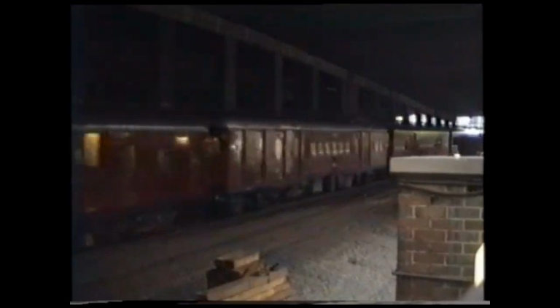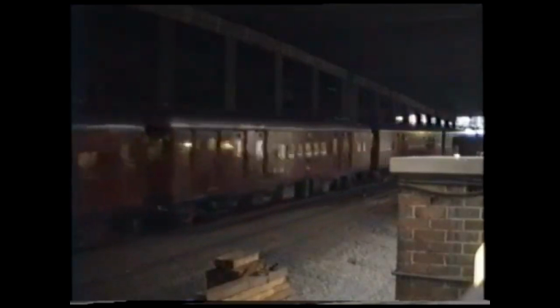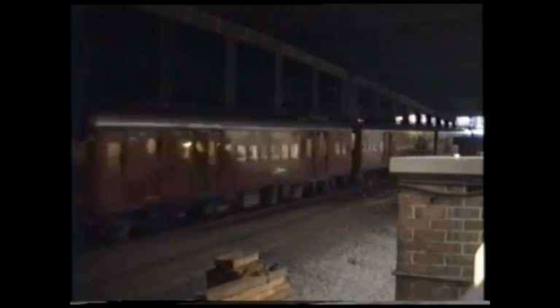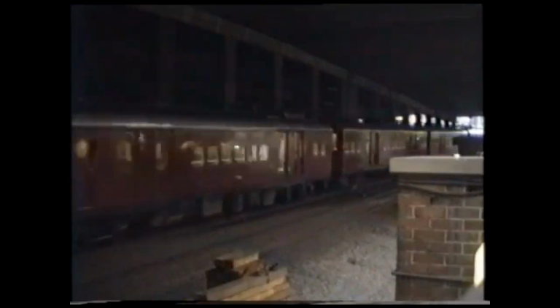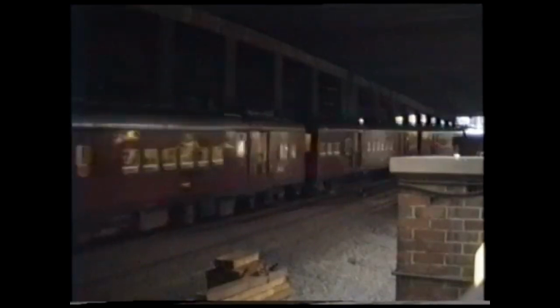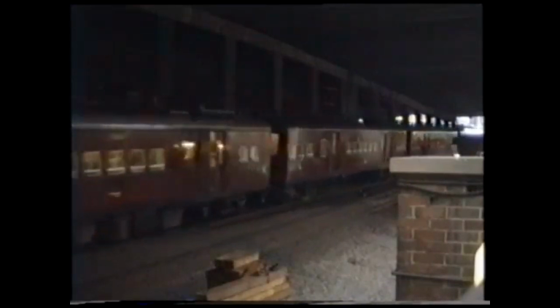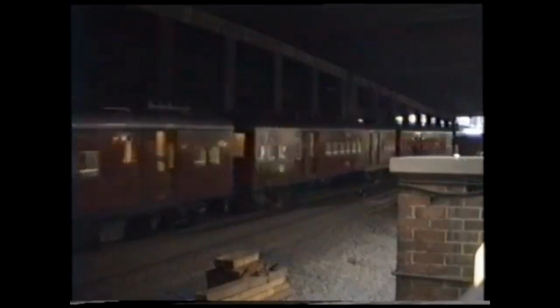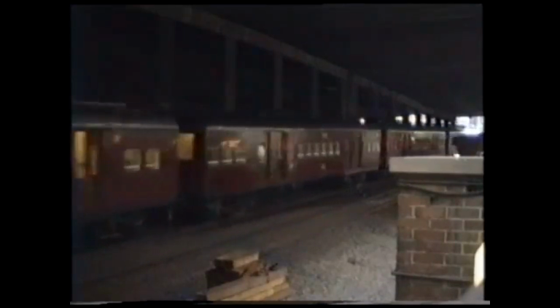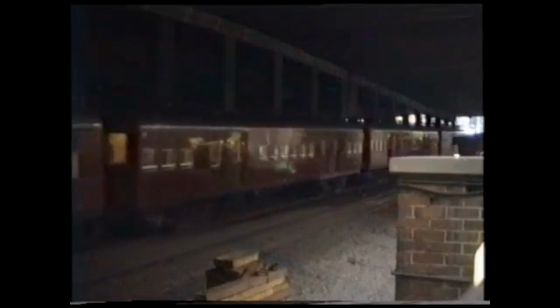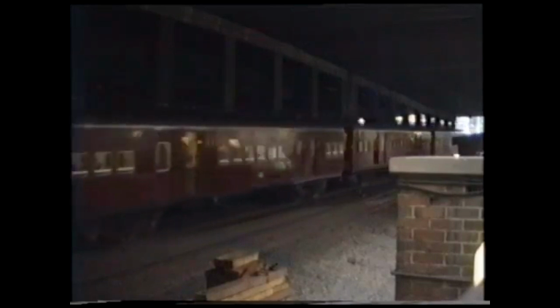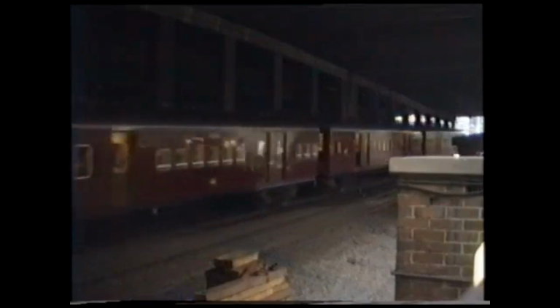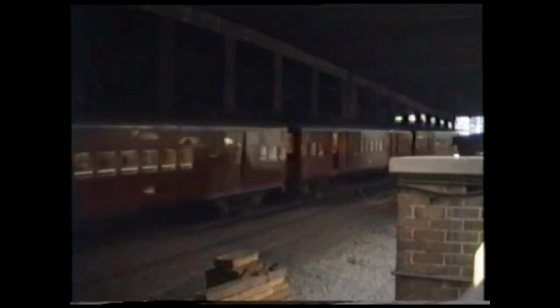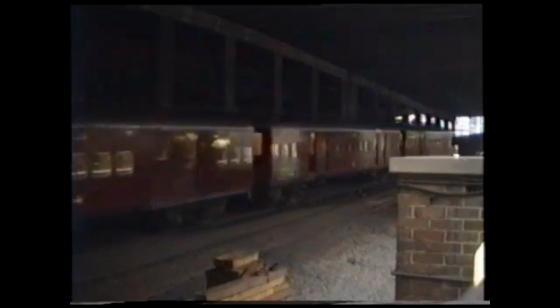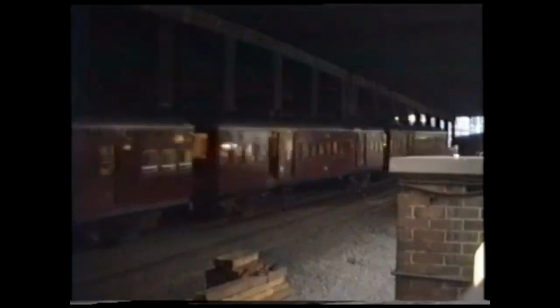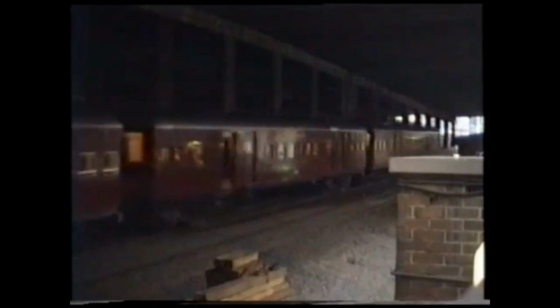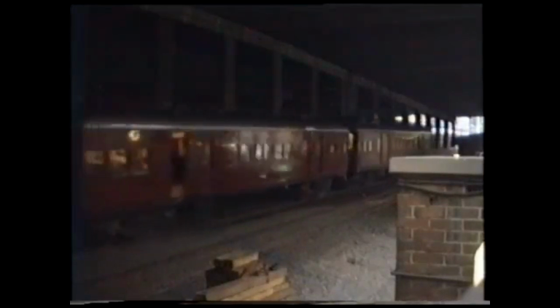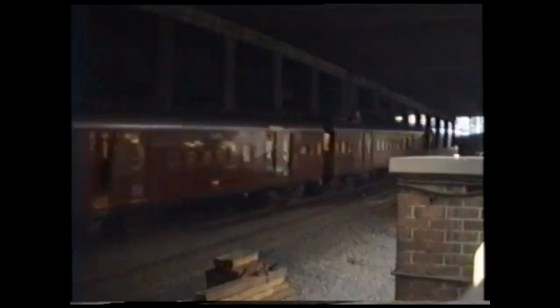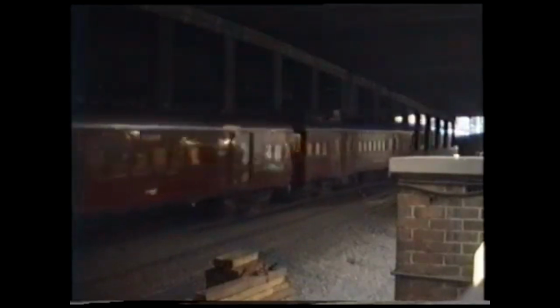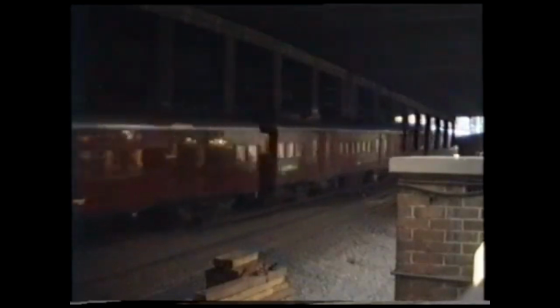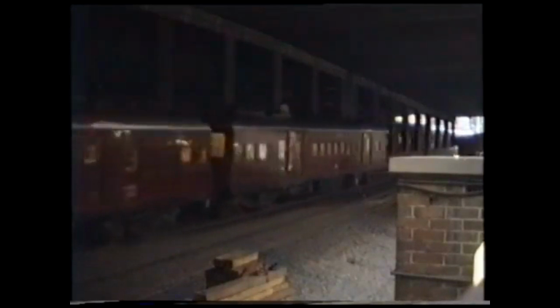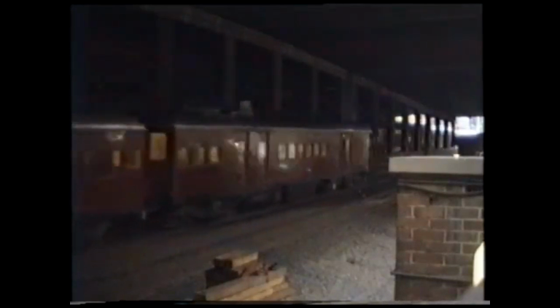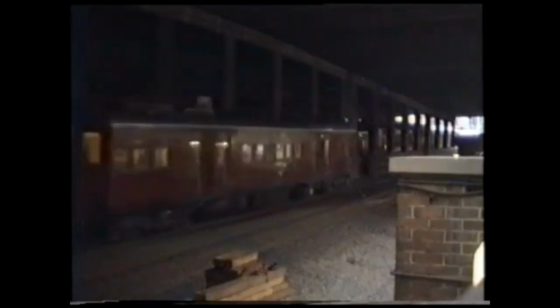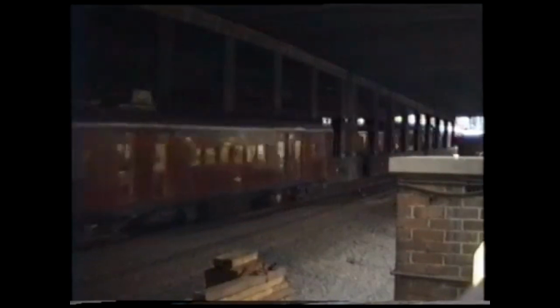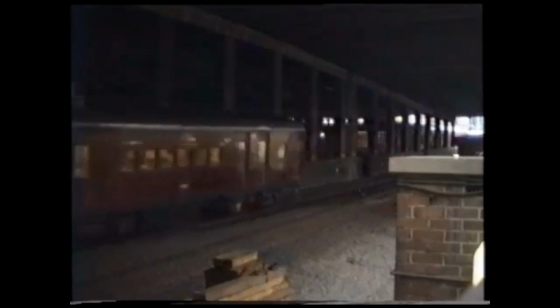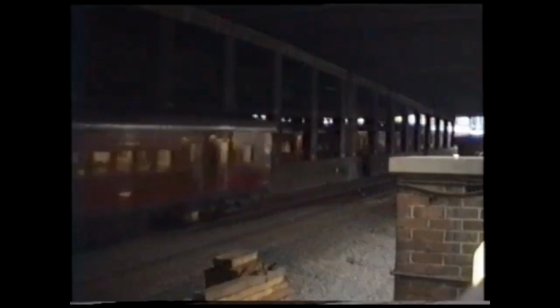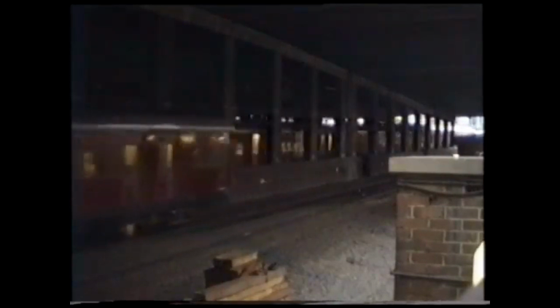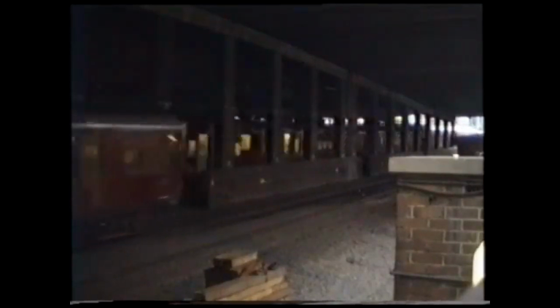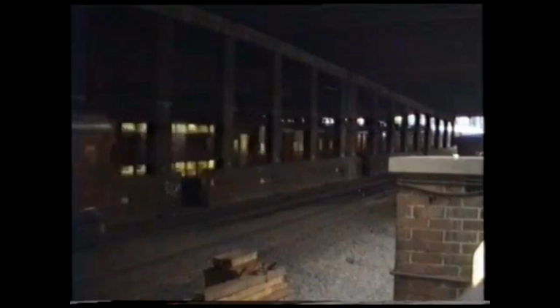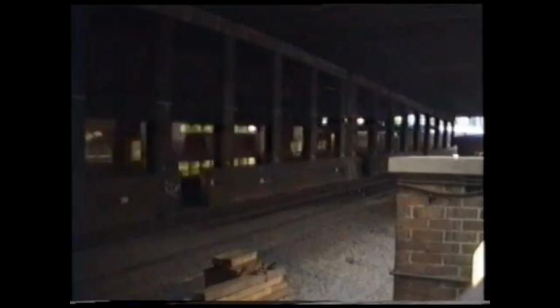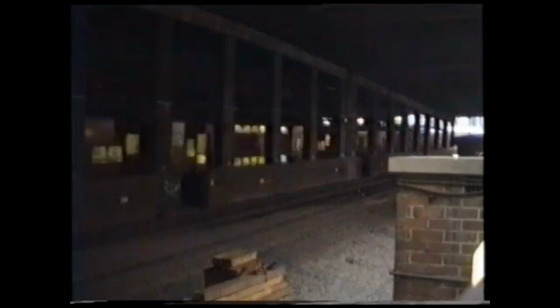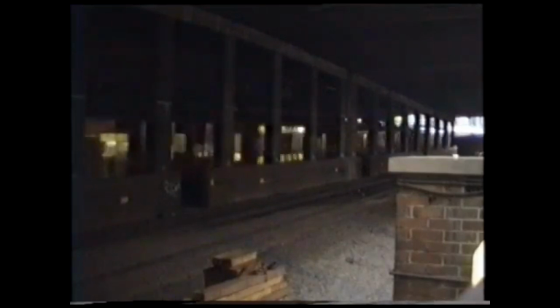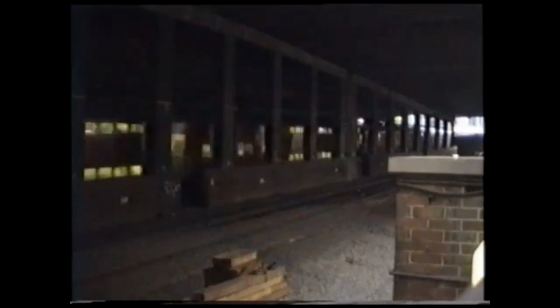But why 10? Back in the 50s, Tulloch made nine single-decker eight-car sets. They were numbered S1 to S9.